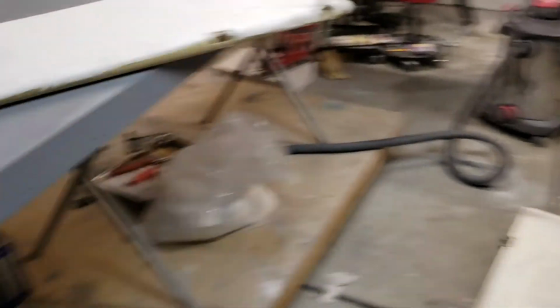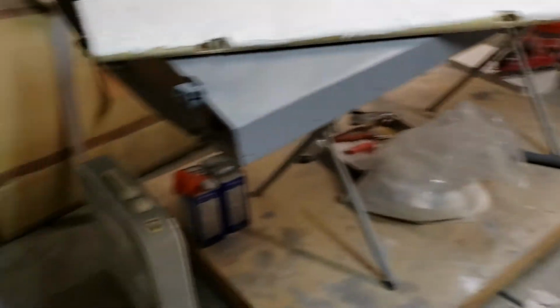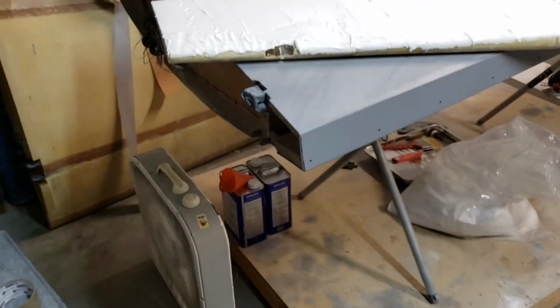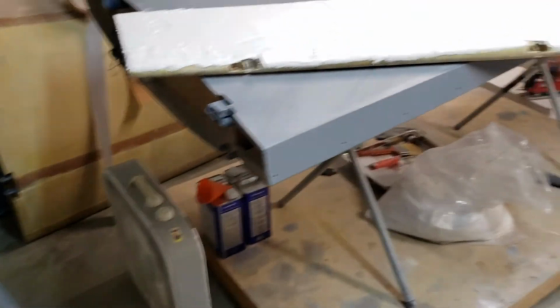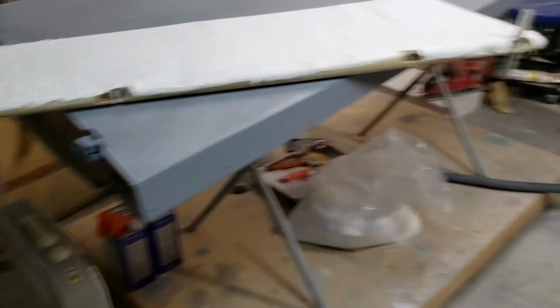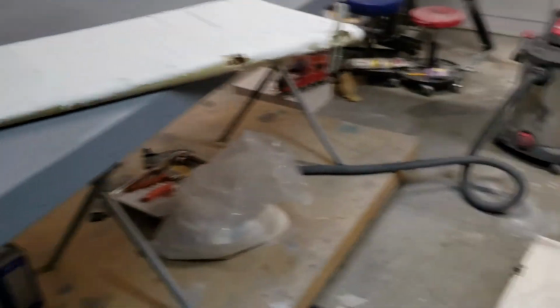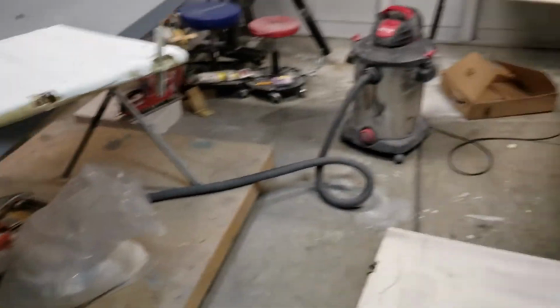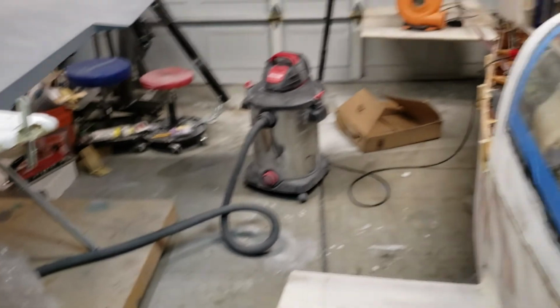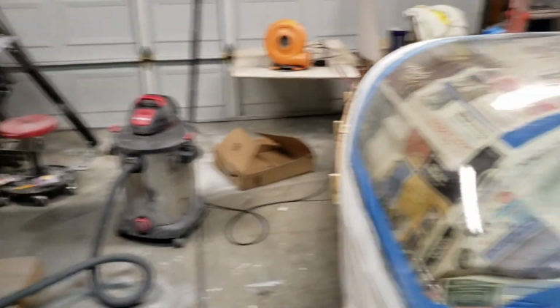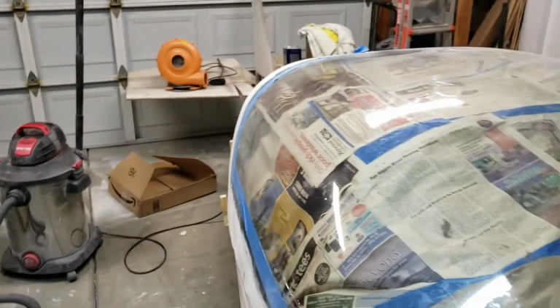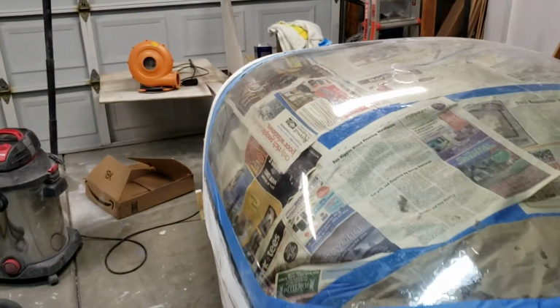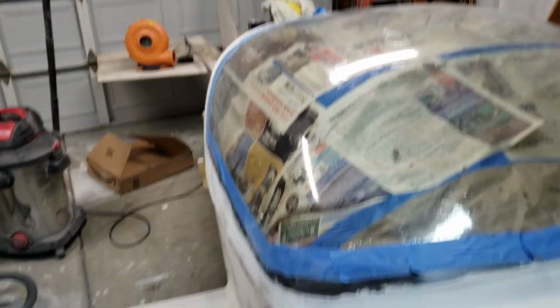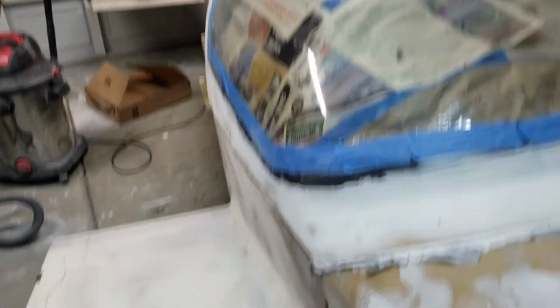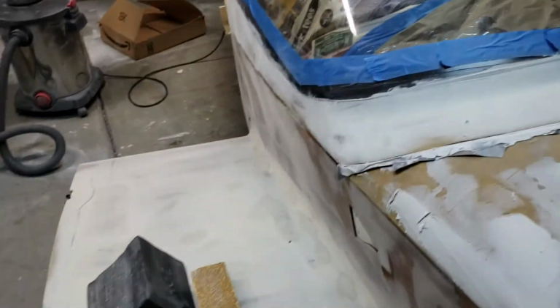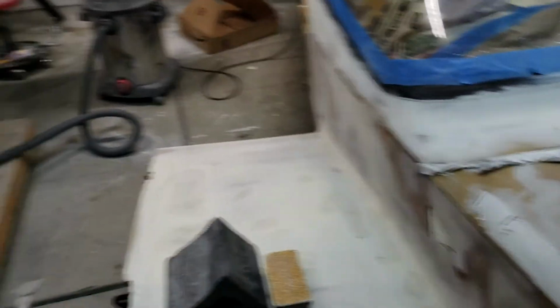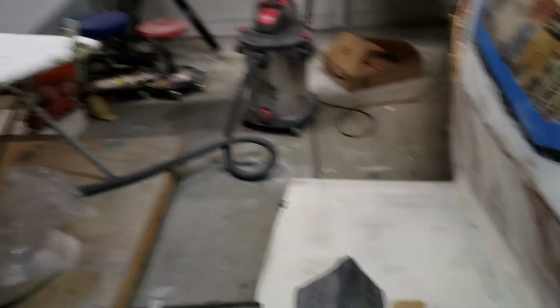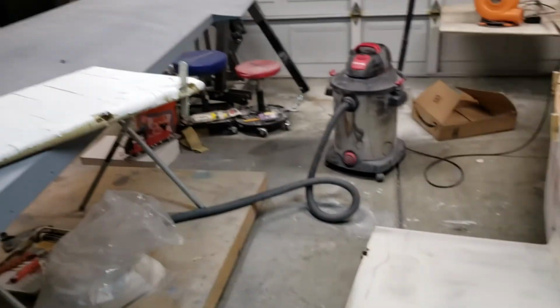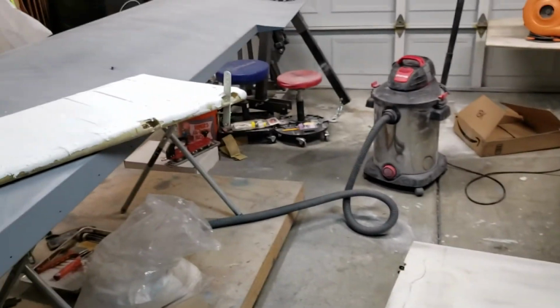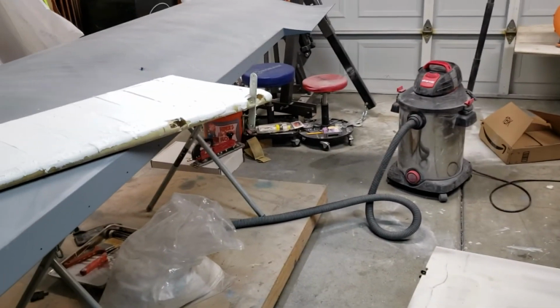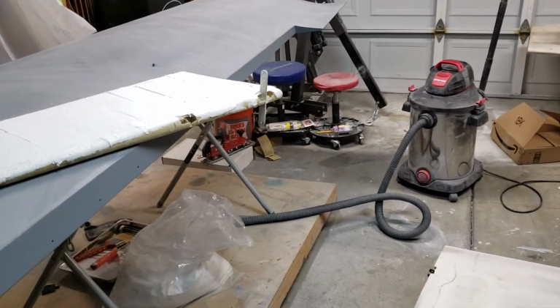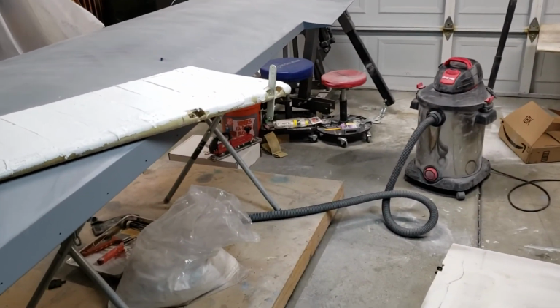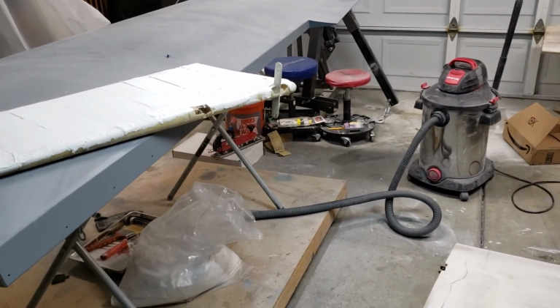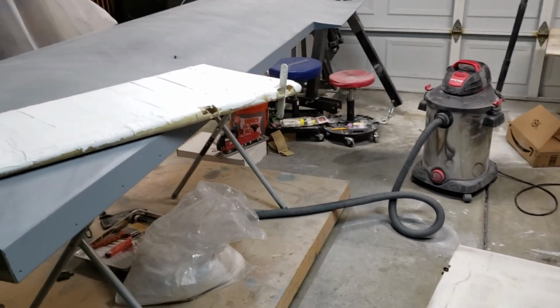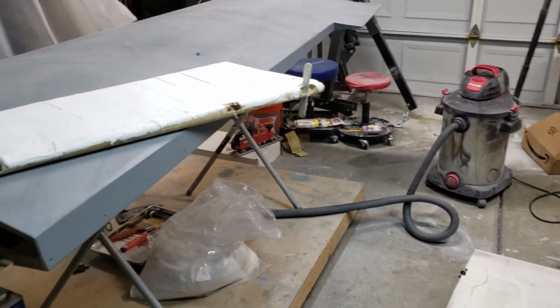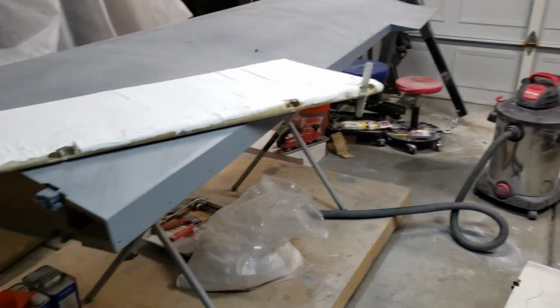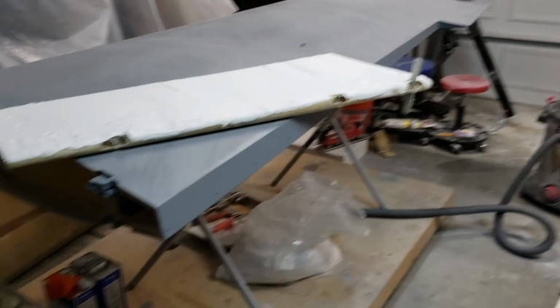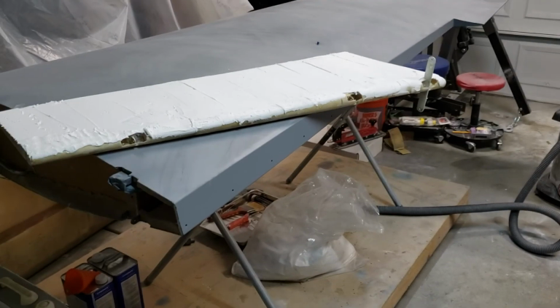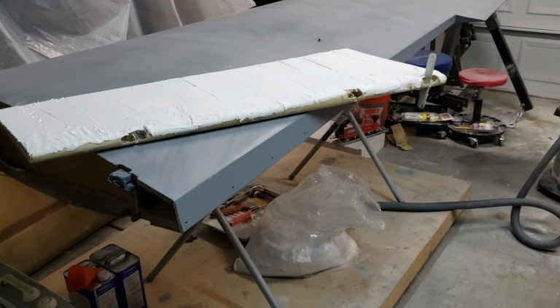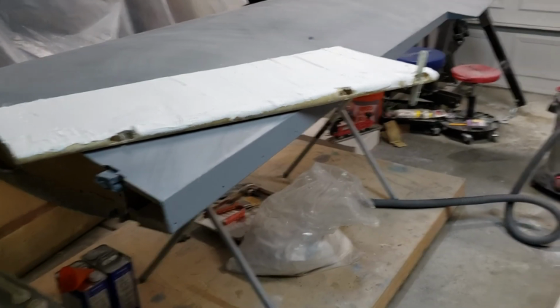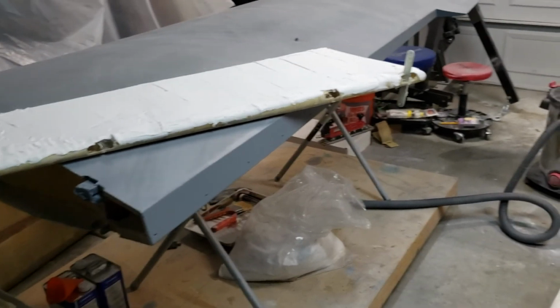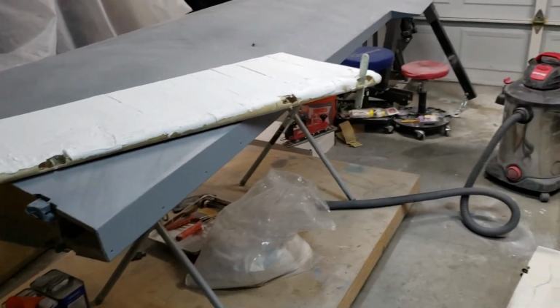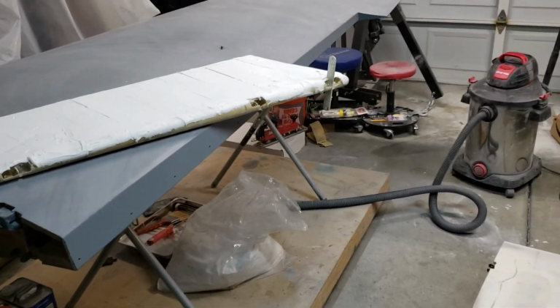Anyway guys, that's my update for my build. Hope you're getting work done in the new year — happy Martin Luther King Day, and keep on building. See ya.